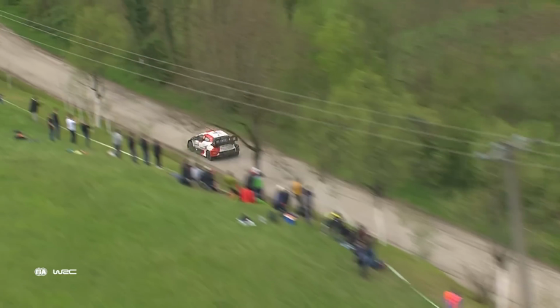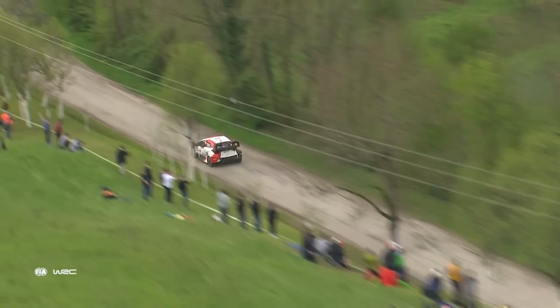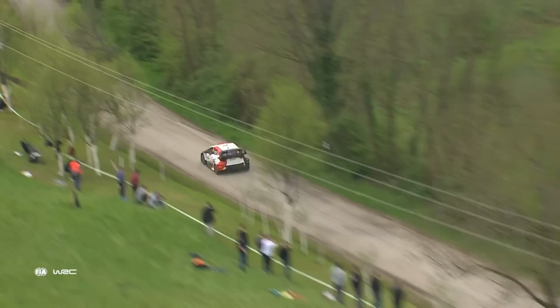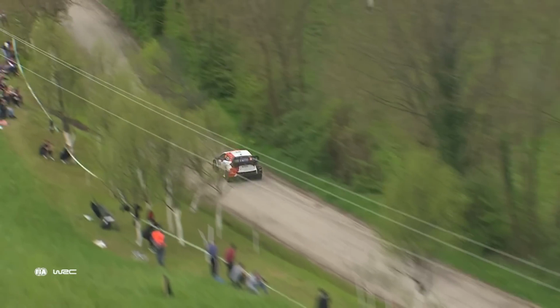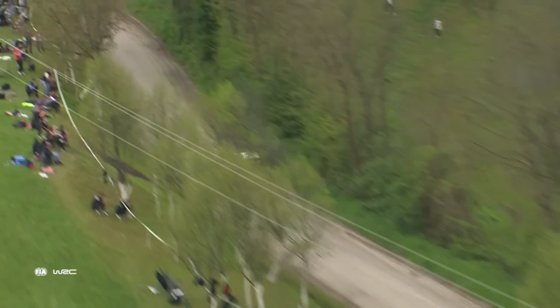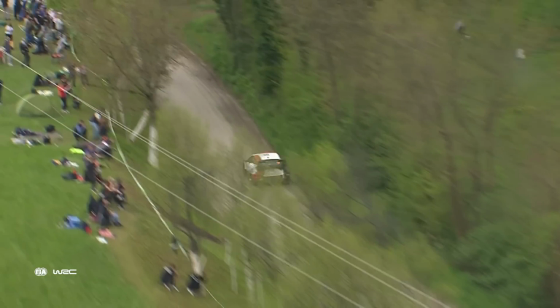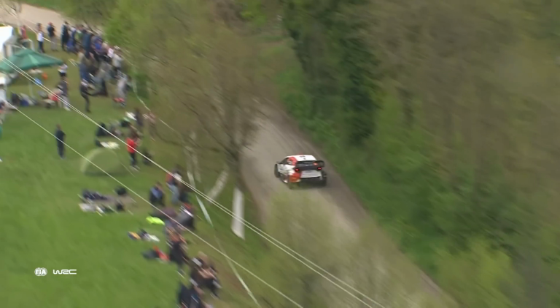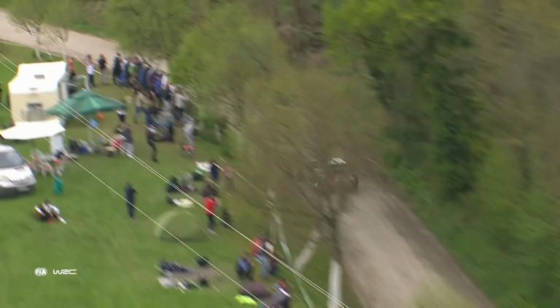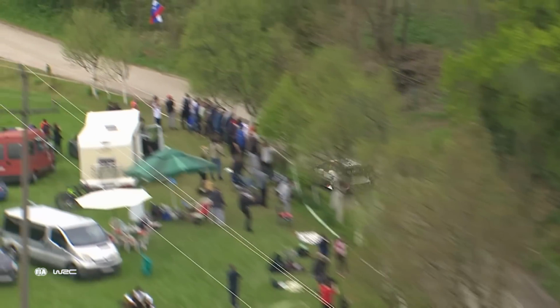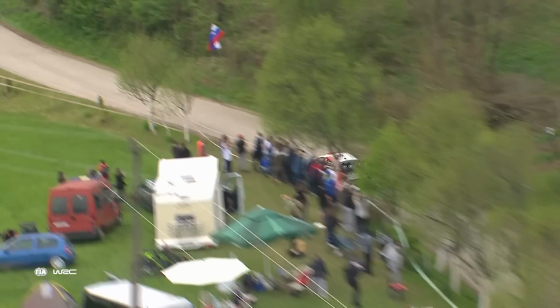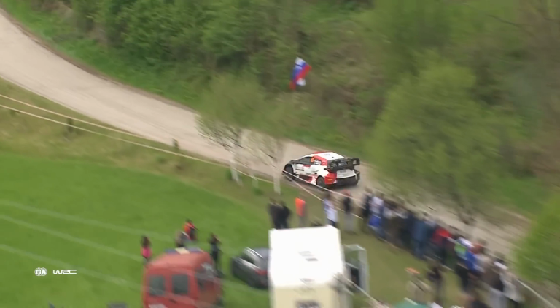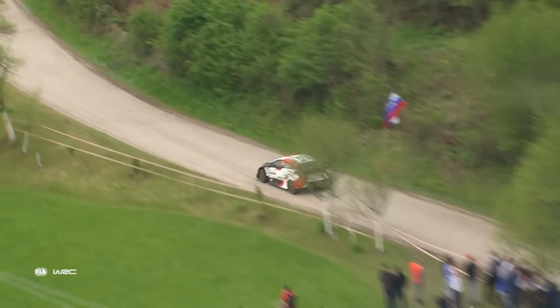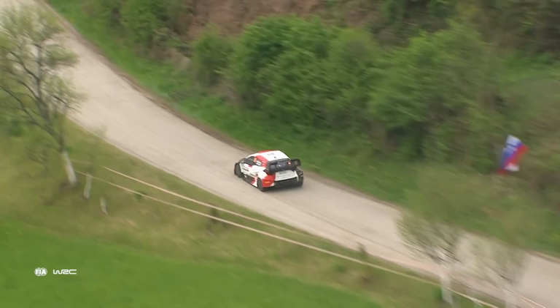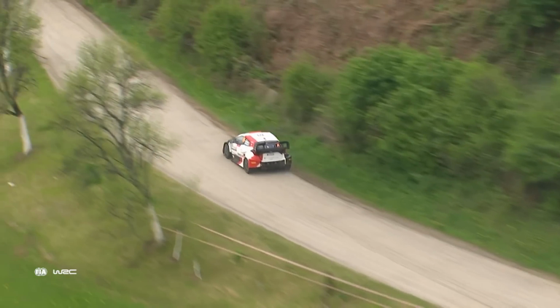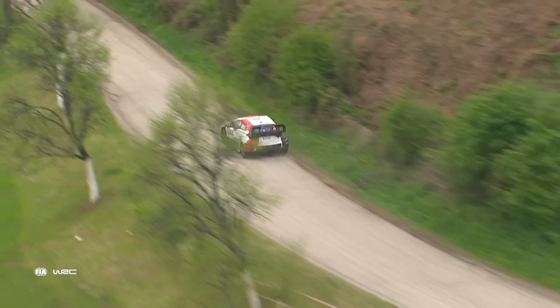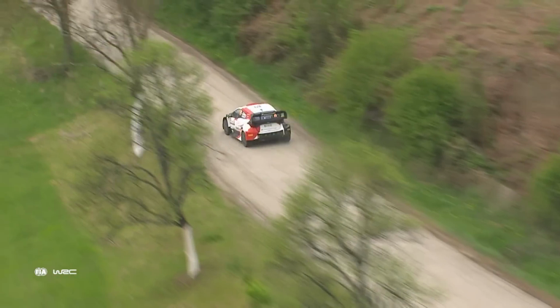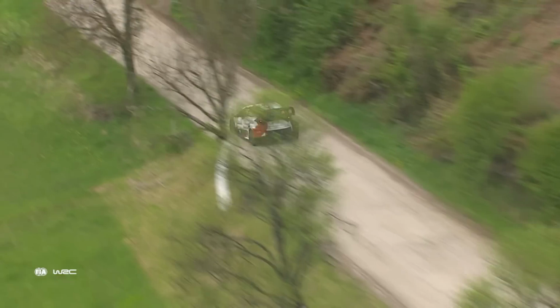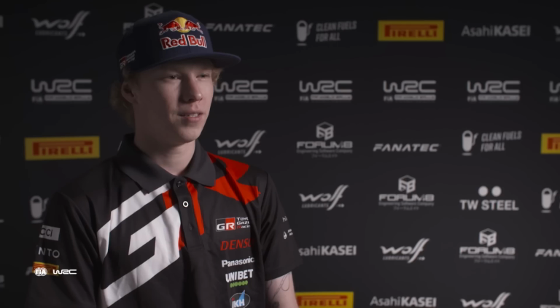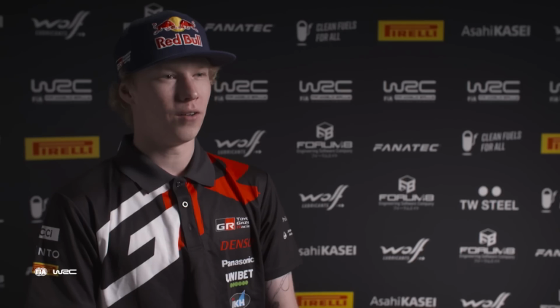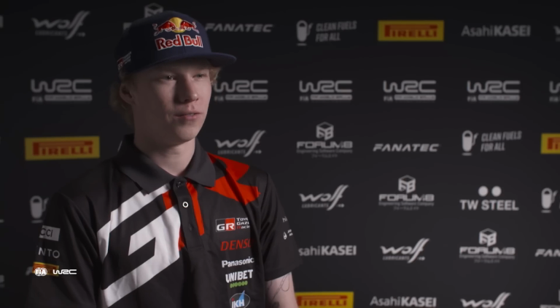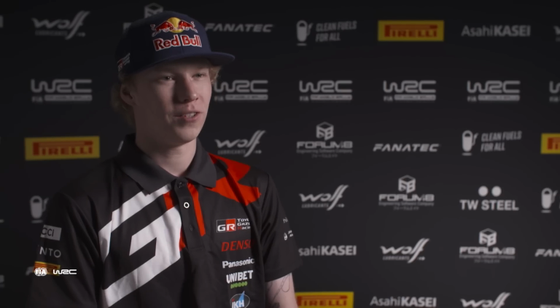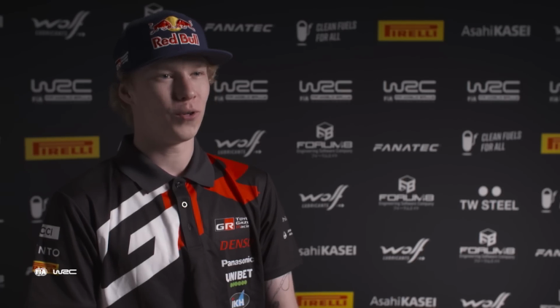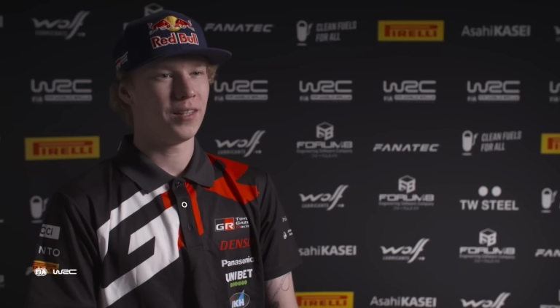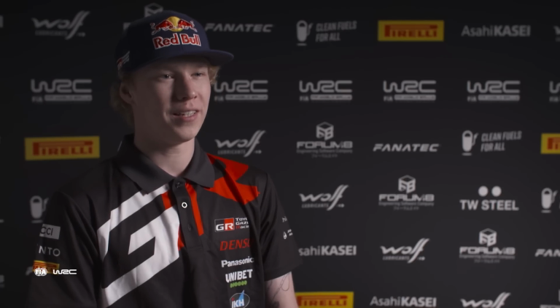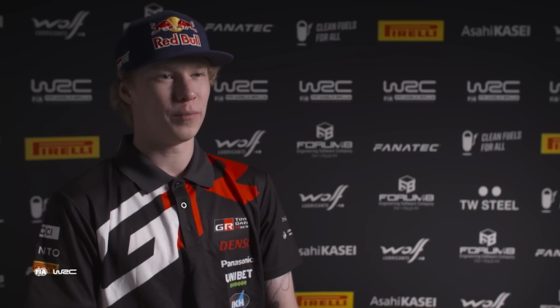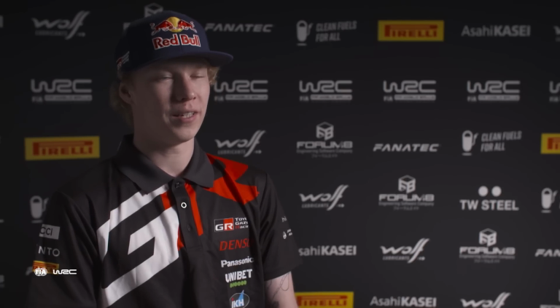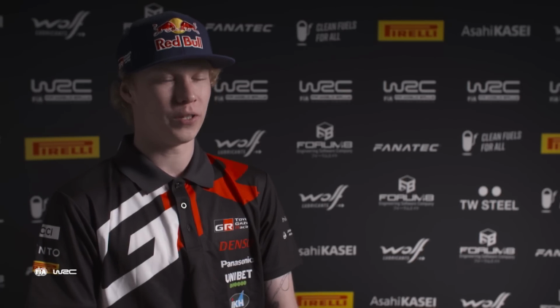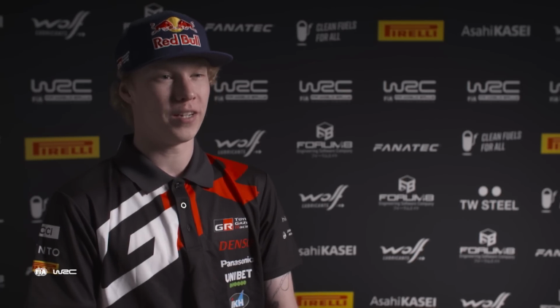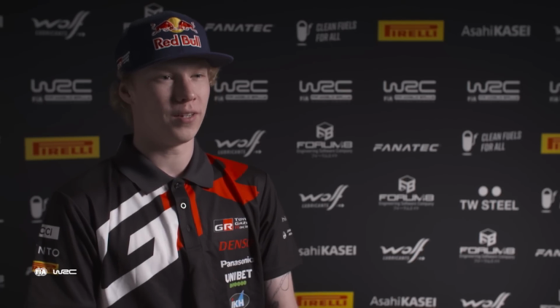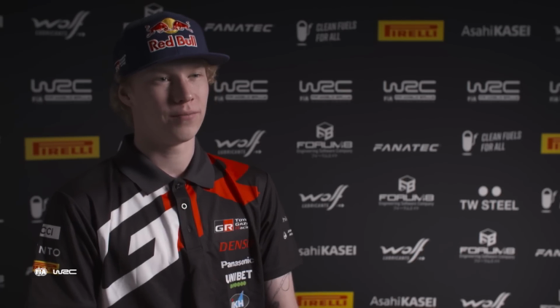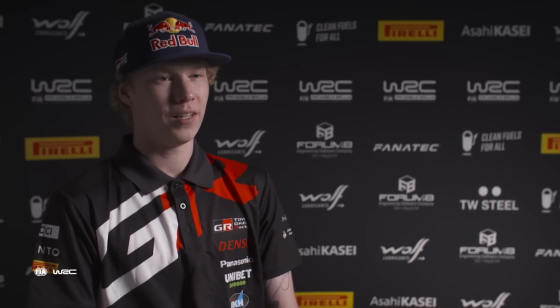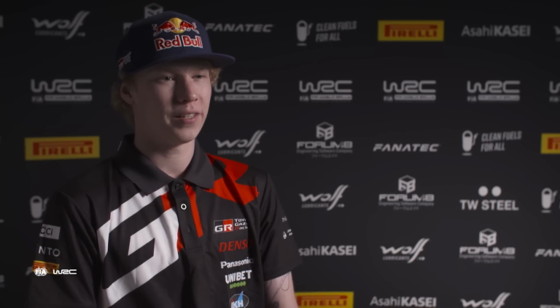You have a lot of elevation on the stages, some crests and jumps, which is not so normal on a tarmac rally. So it's quite technical but a fast rally. I like it.